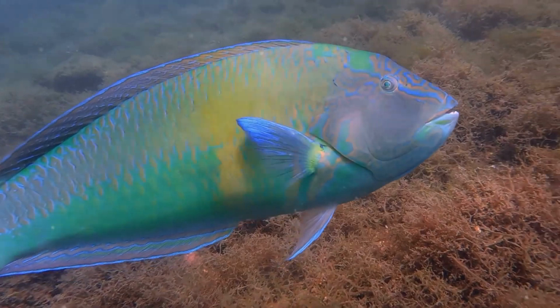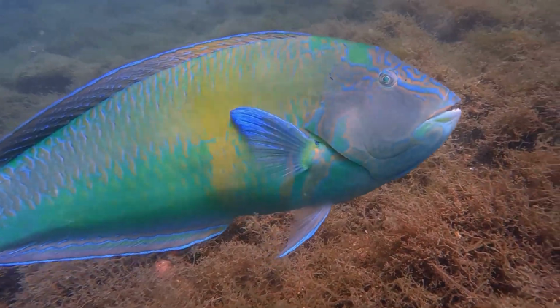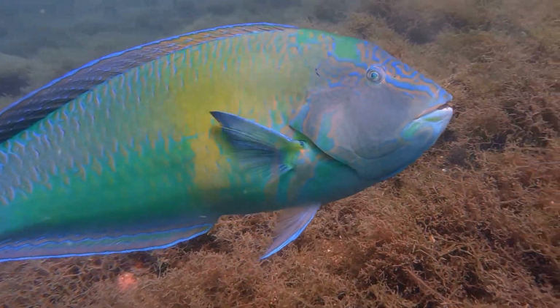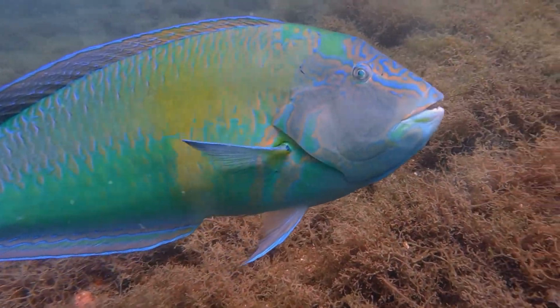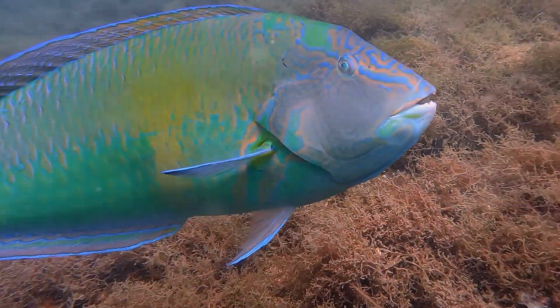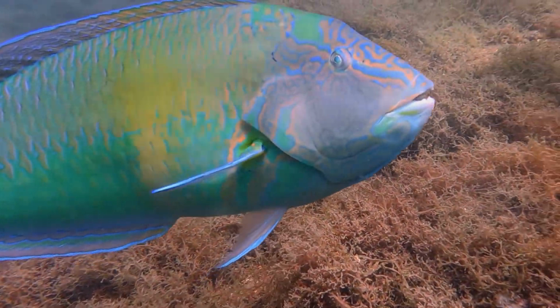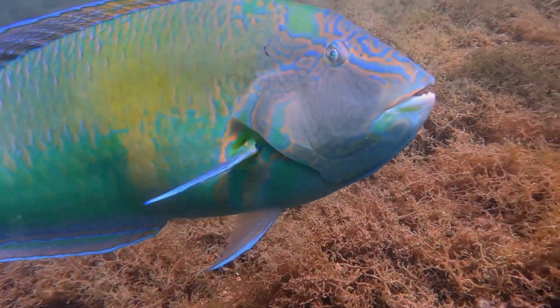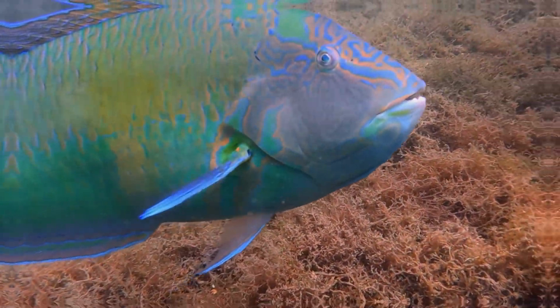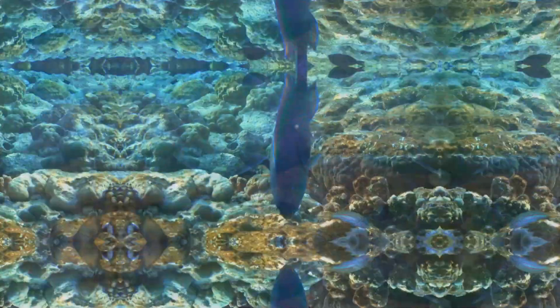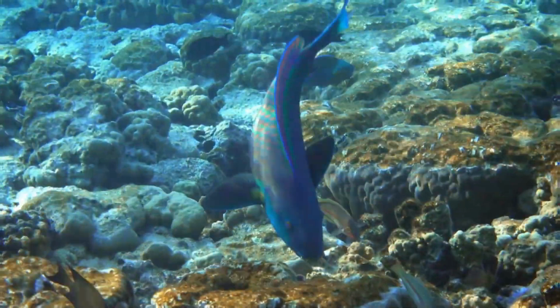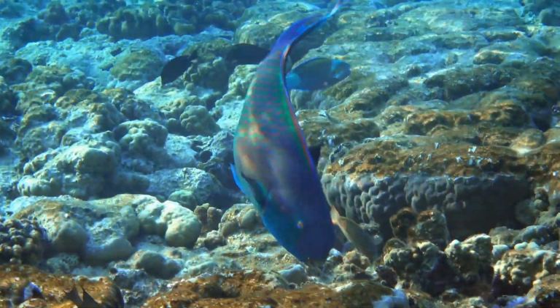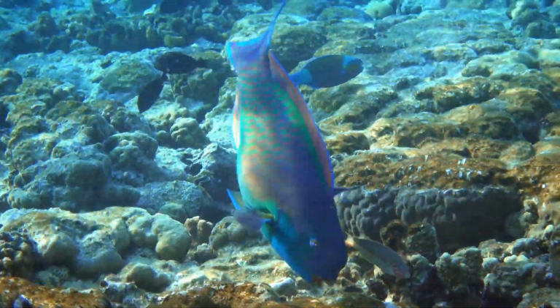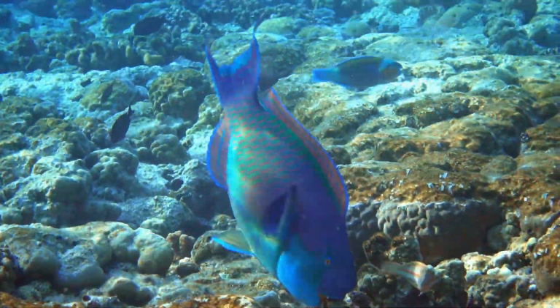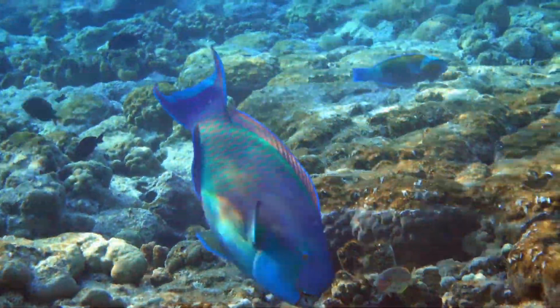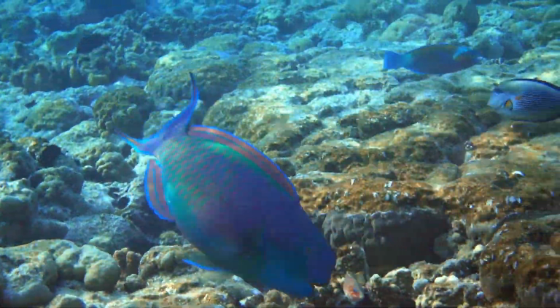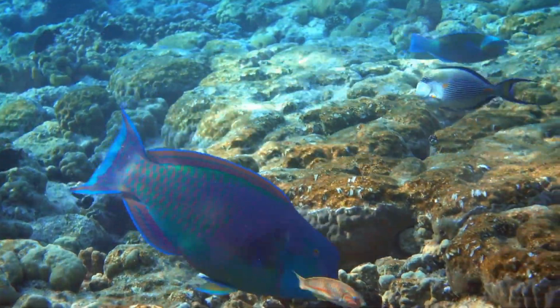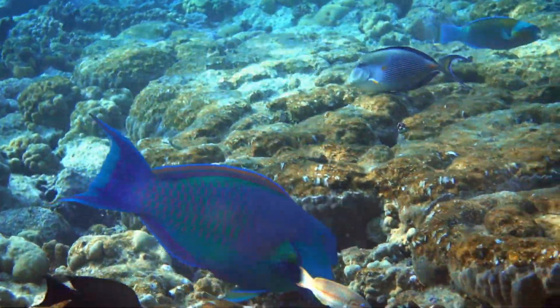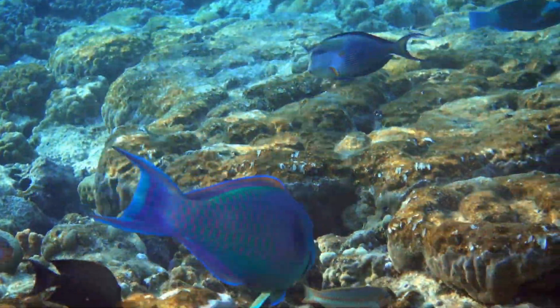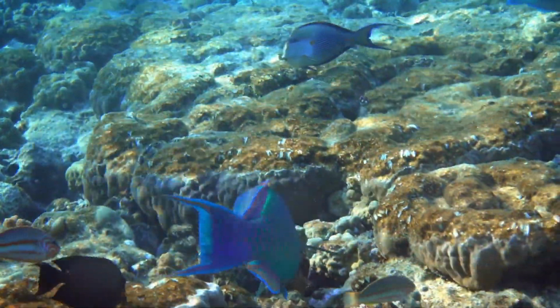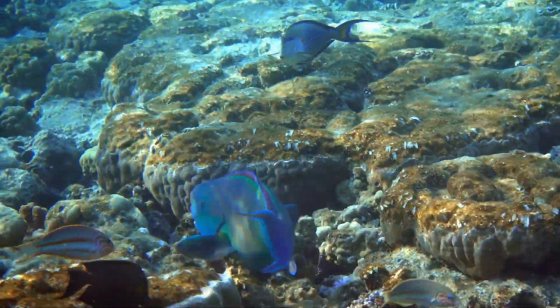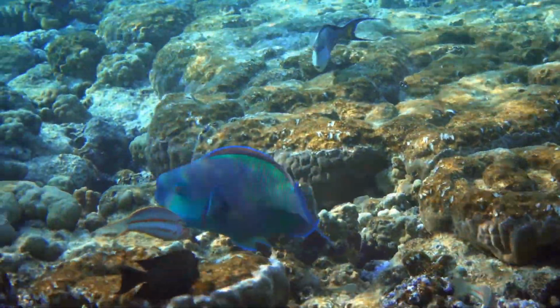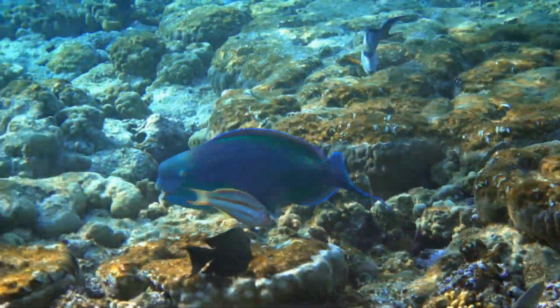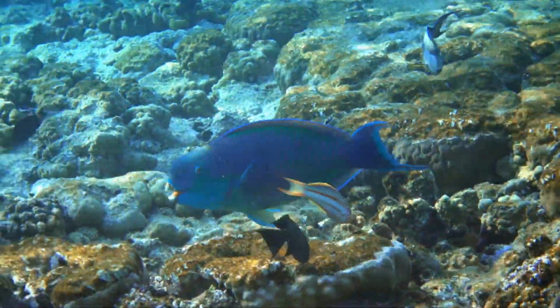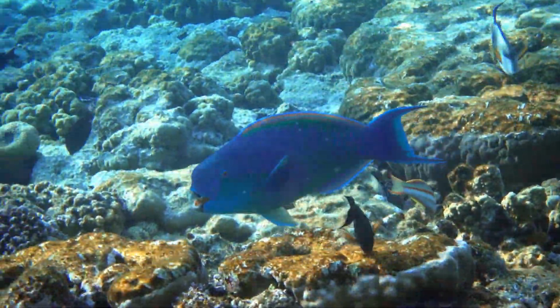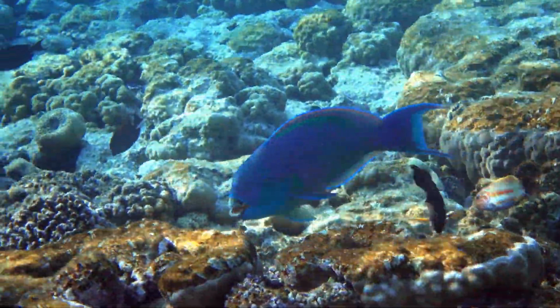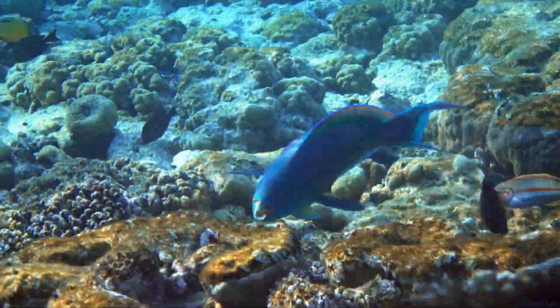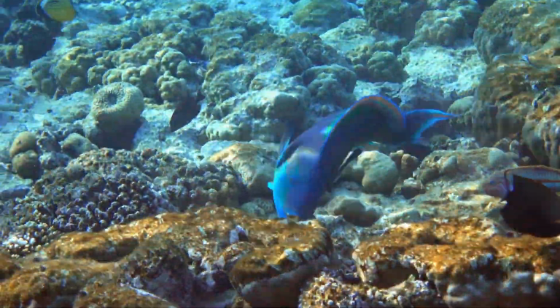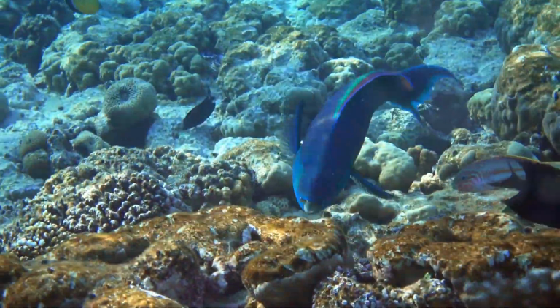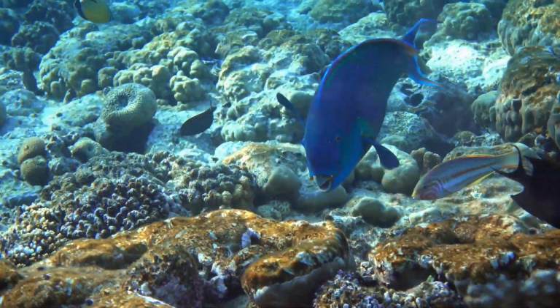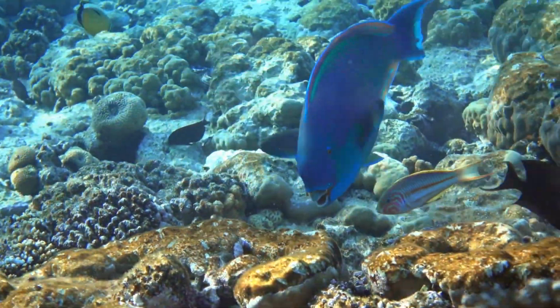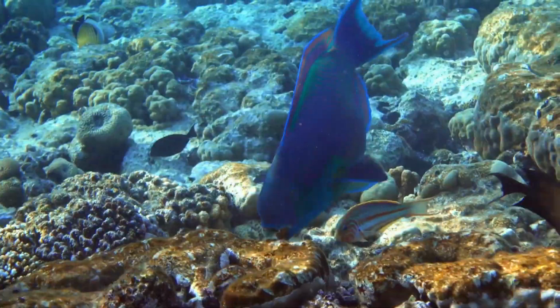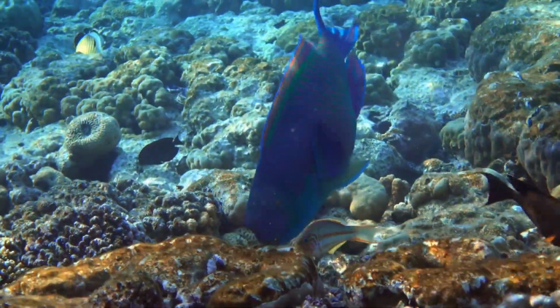Are you ready to dive into the world of parrotfish? Guess what? Parrotfish poop sand! Yes, you heard that right. These amazing fish actually help create the beautiful sandy beaches we all love to play on.